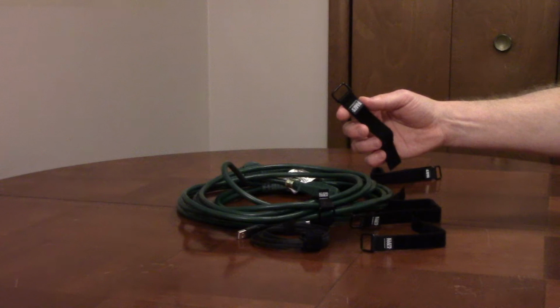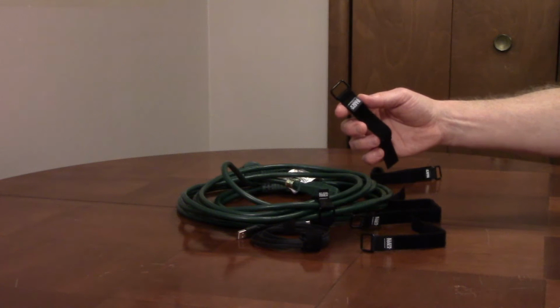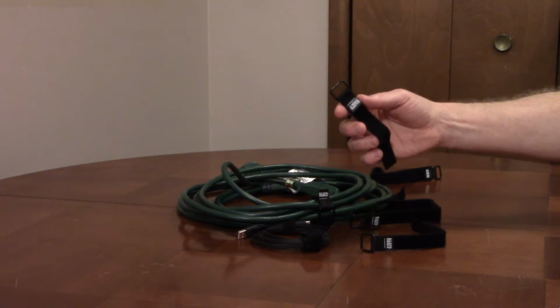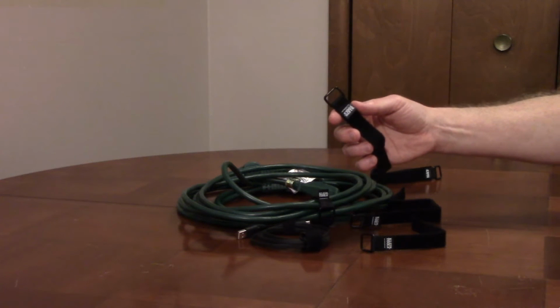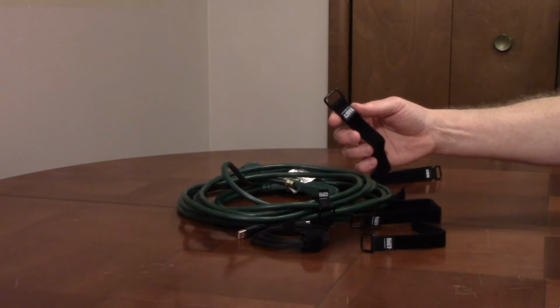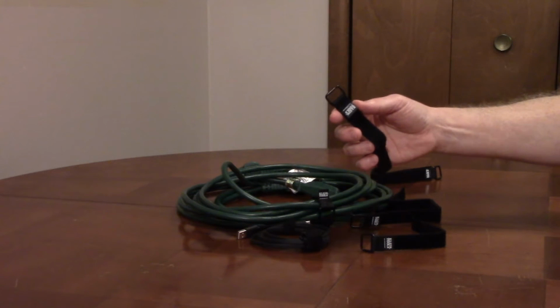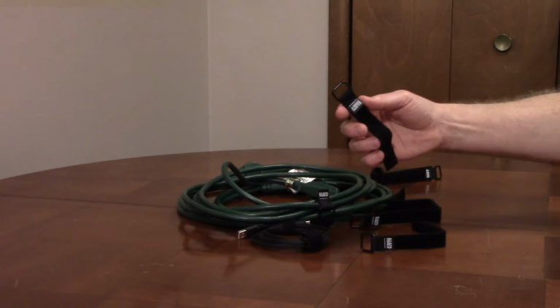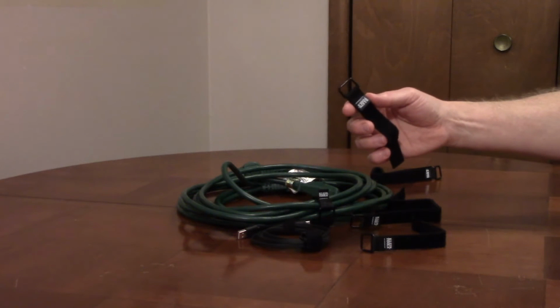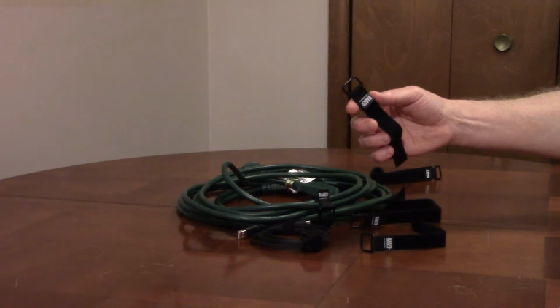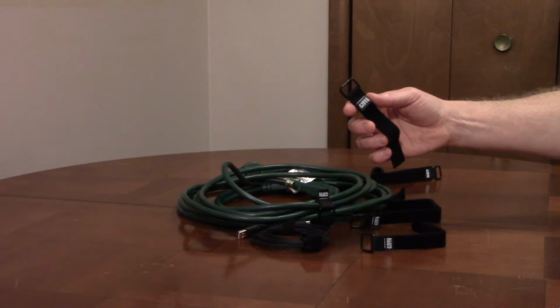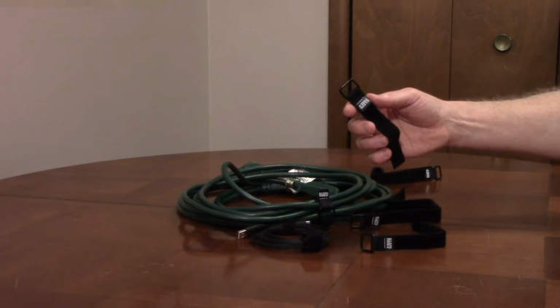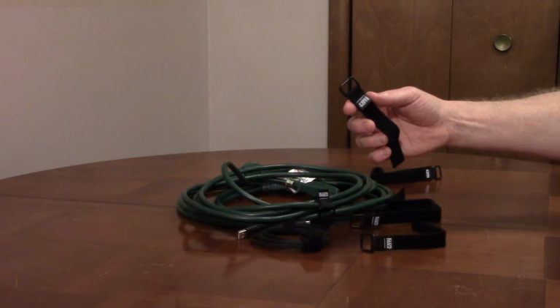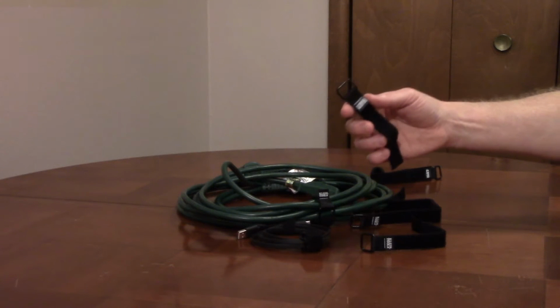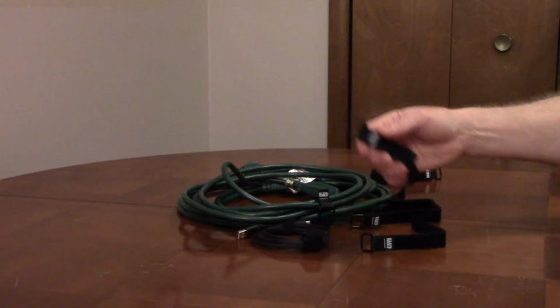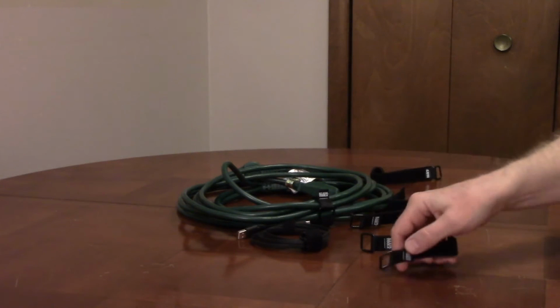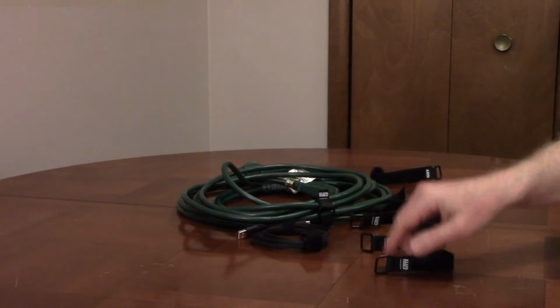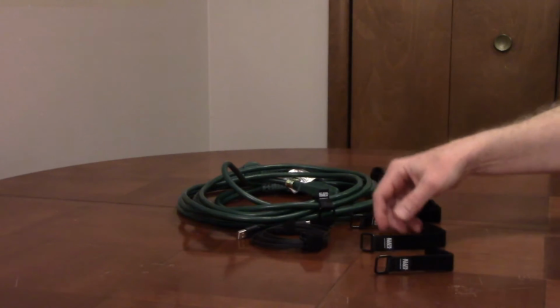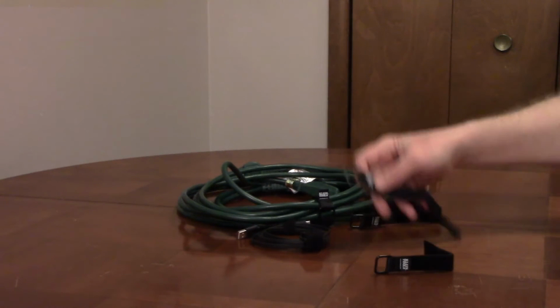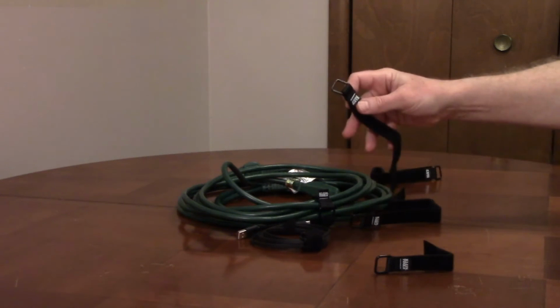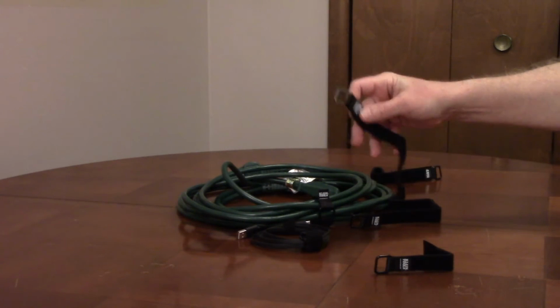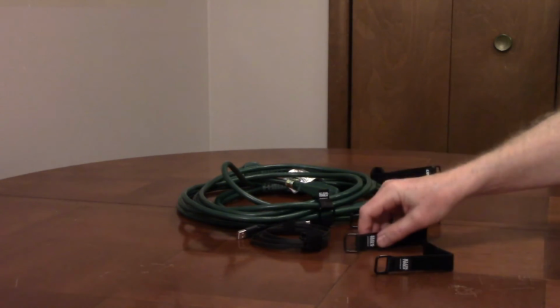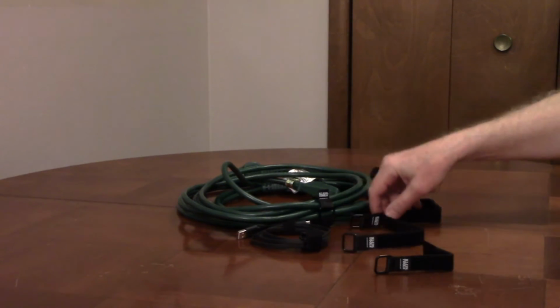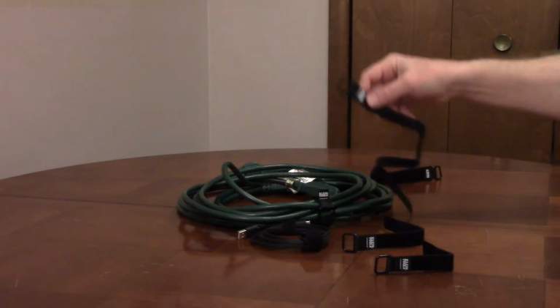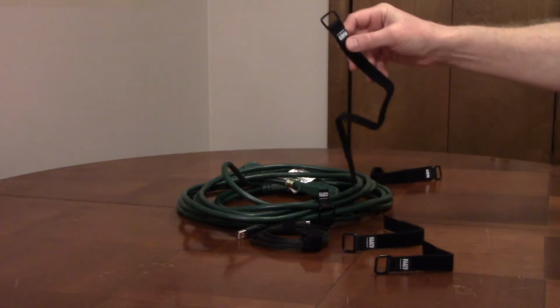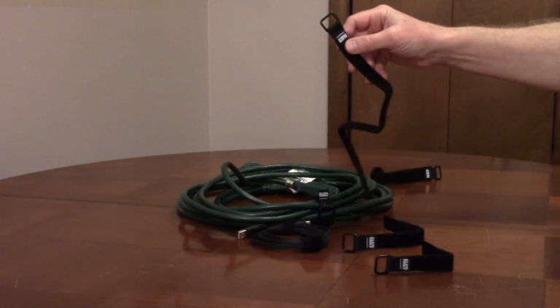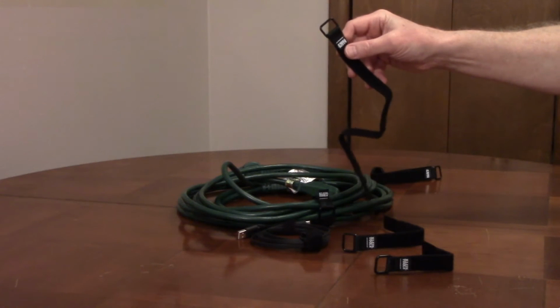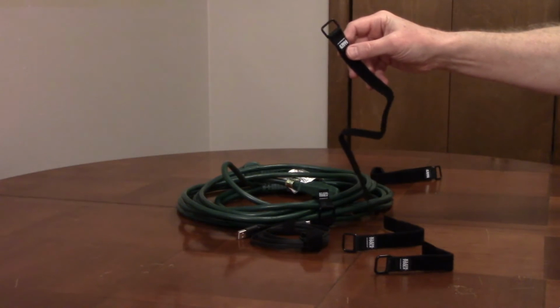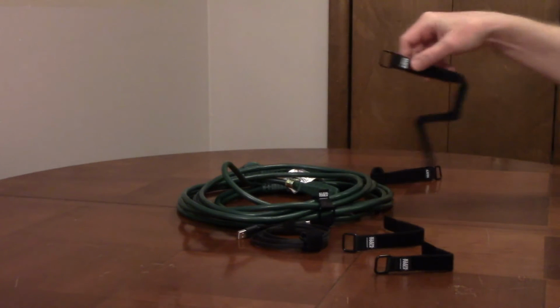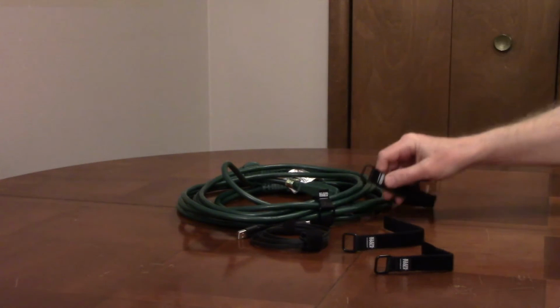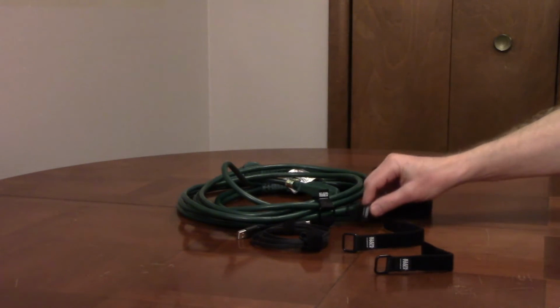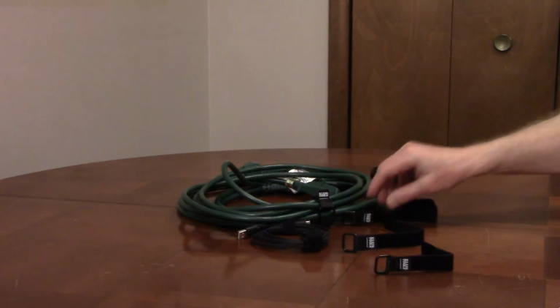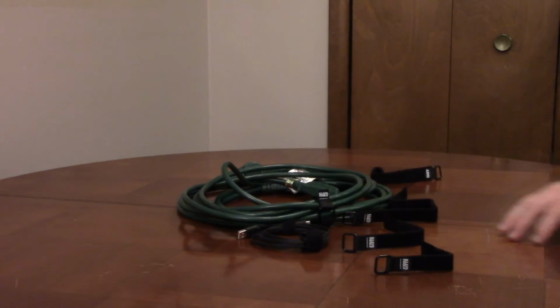Climb Tools Hook and Loop Cinch Straps, model 450-600, has two 6-inch, two 8-inch, and two 14-inch straps to organize cables, cords, and other items.